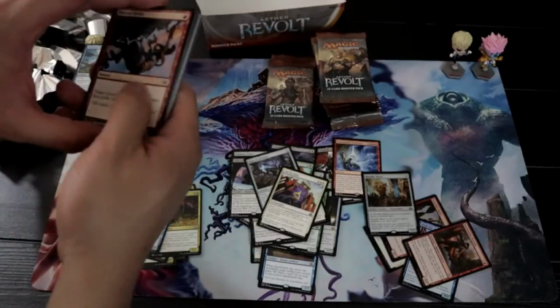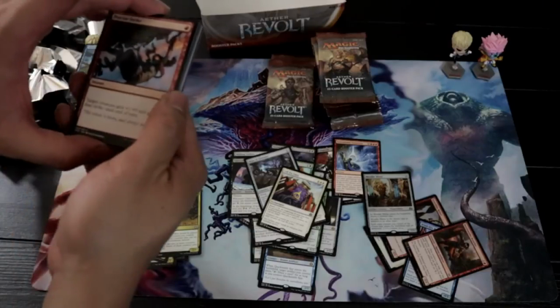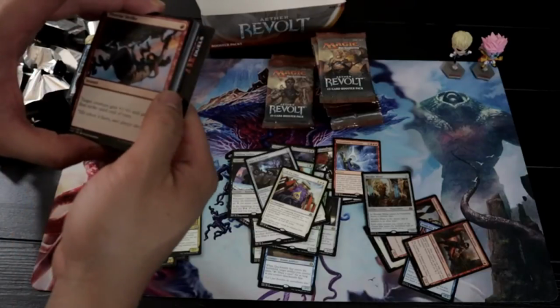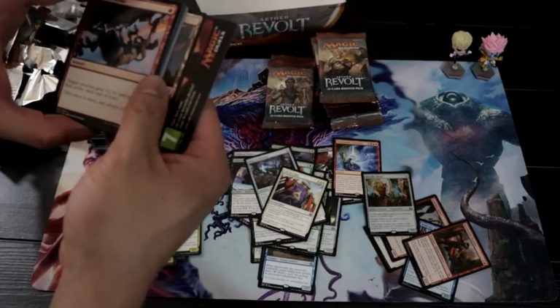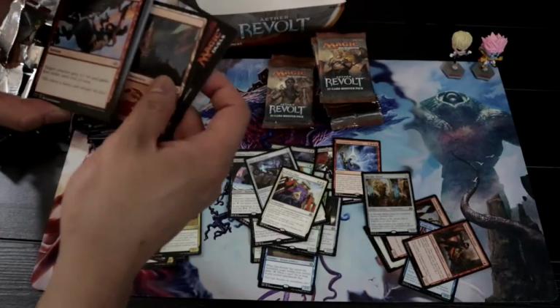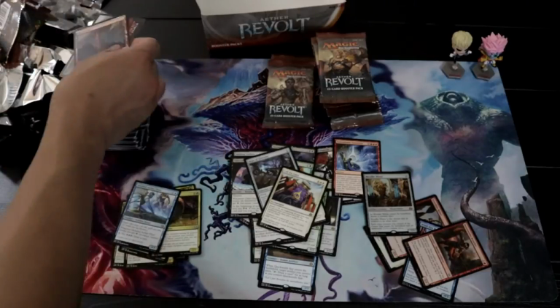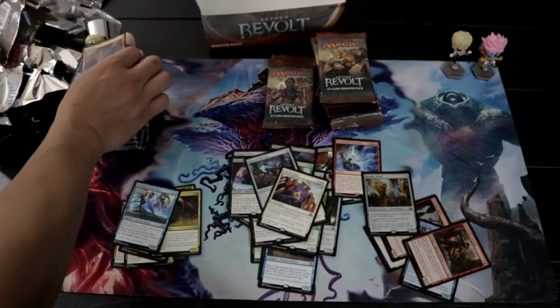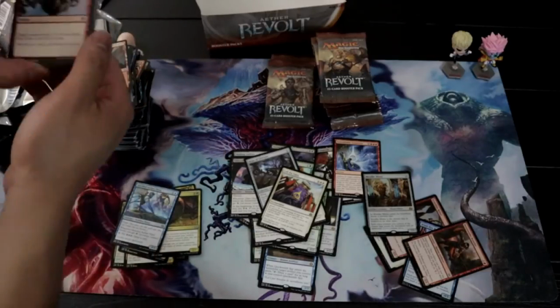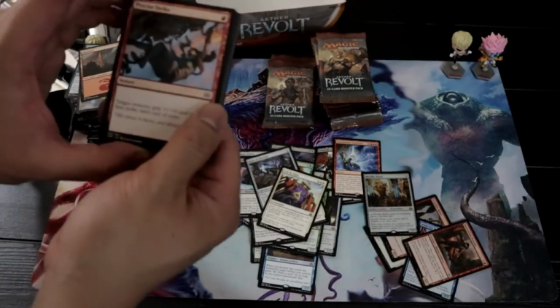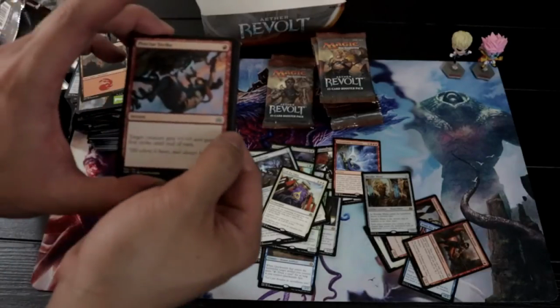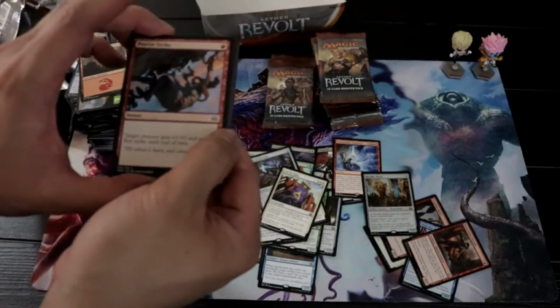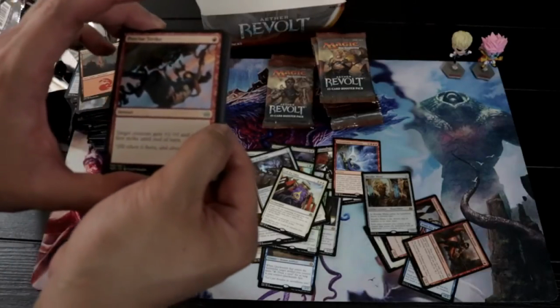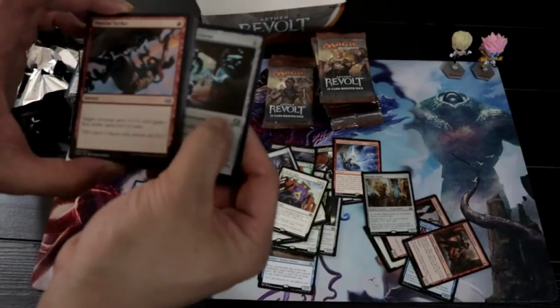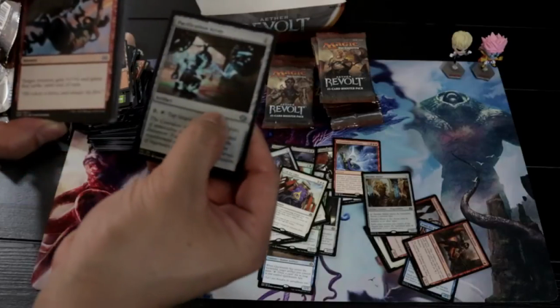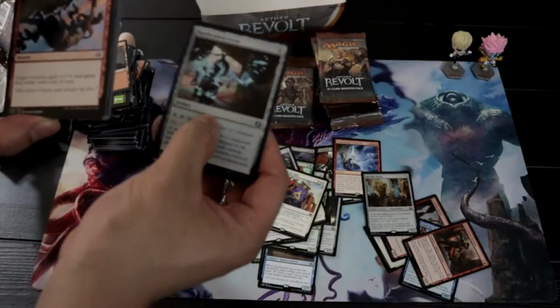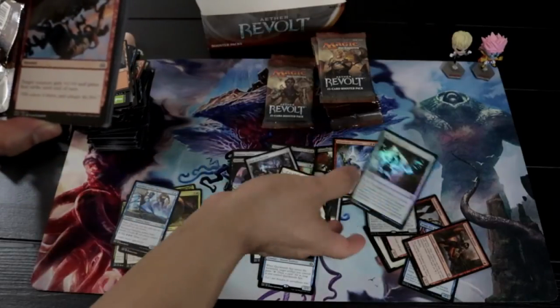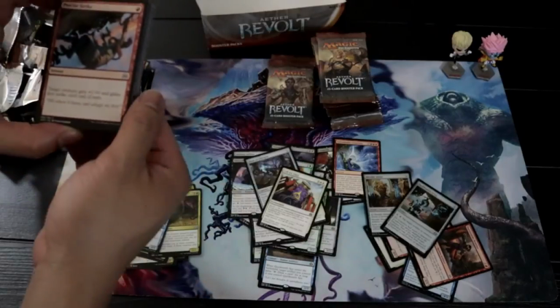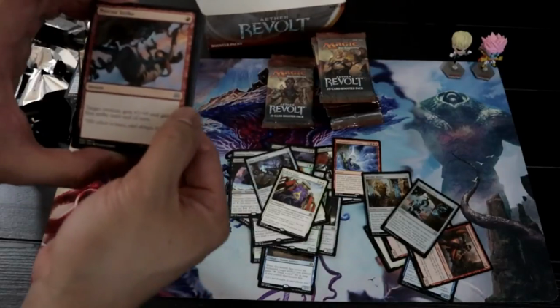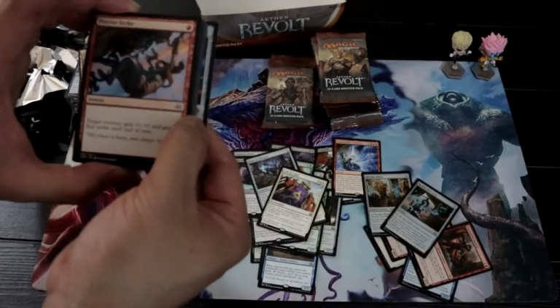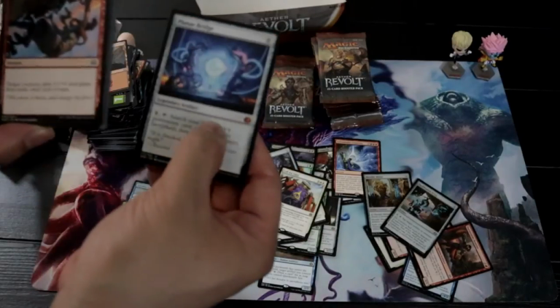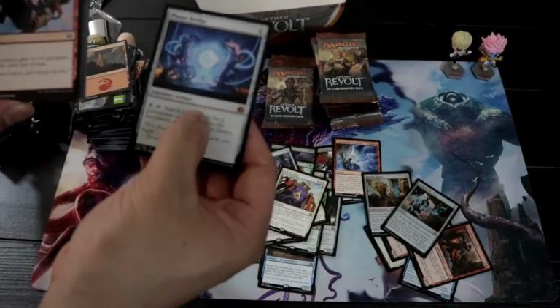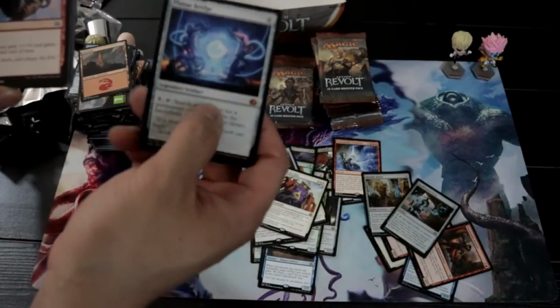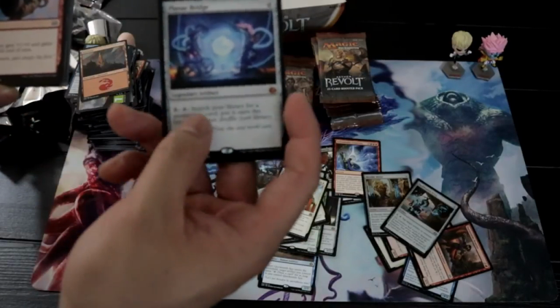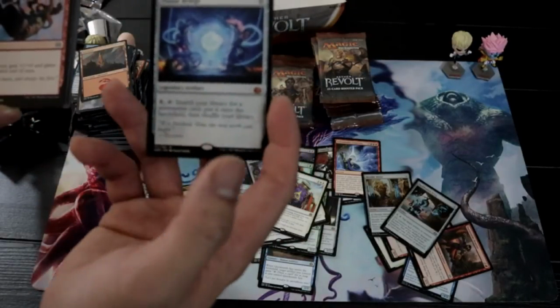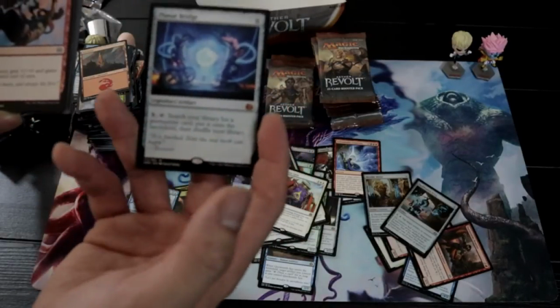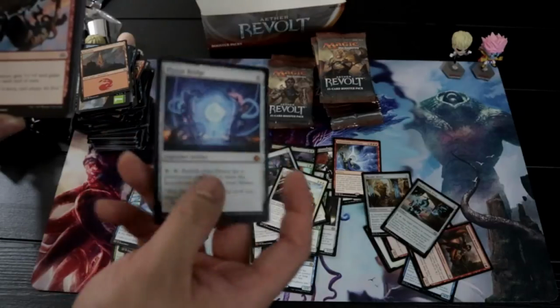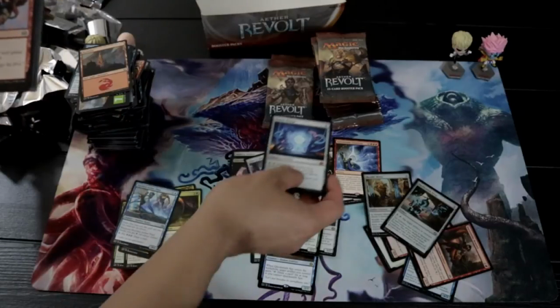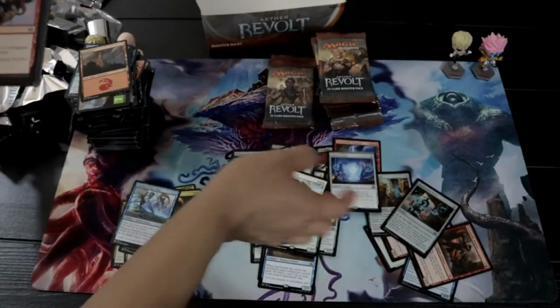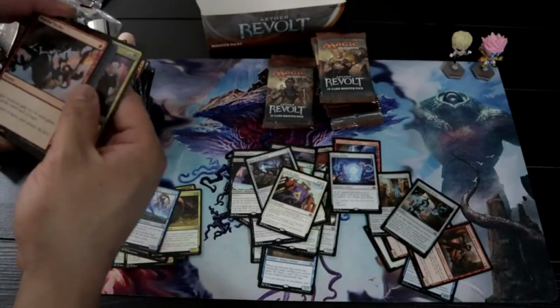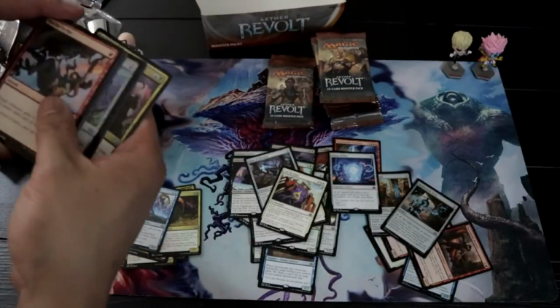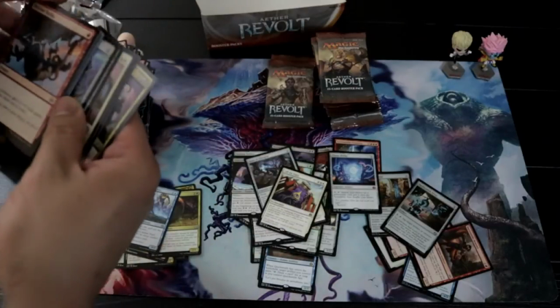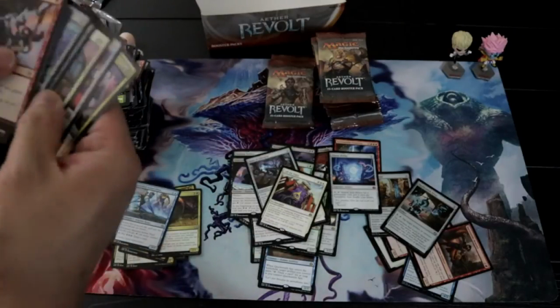I guess they just try to make it so expensive now. Got a foil uncommon and a rare — Plaguemaw Bridge. Our third mythic.